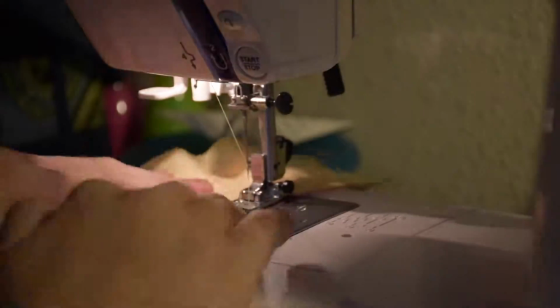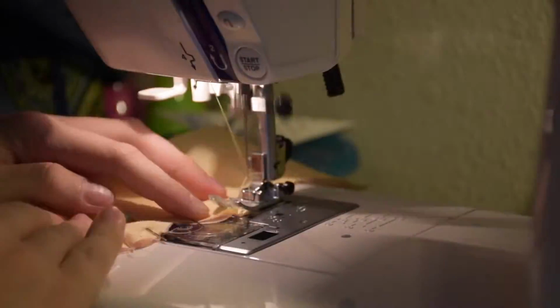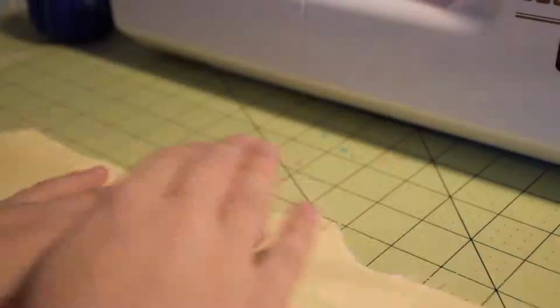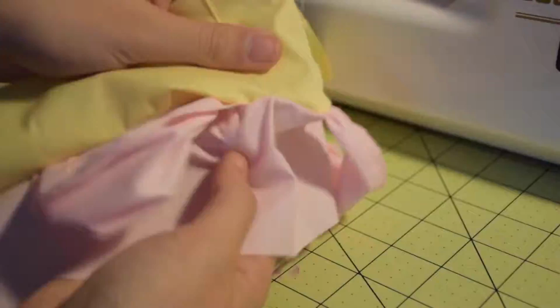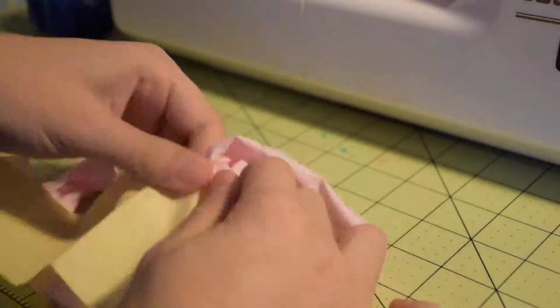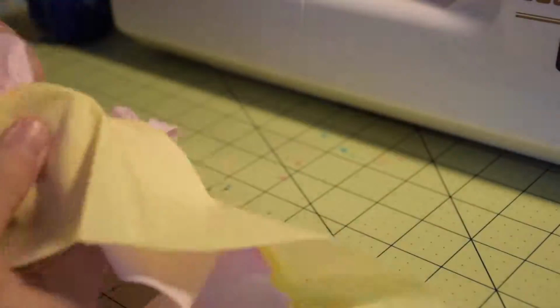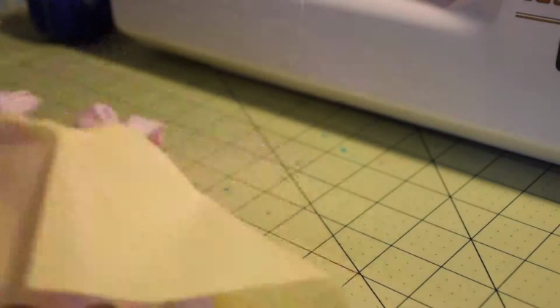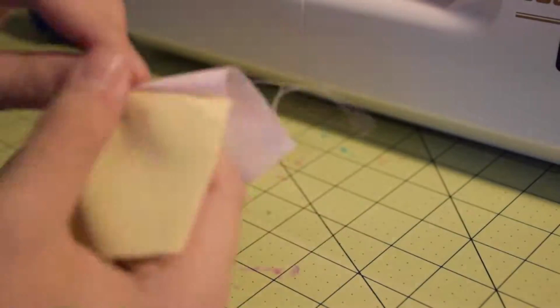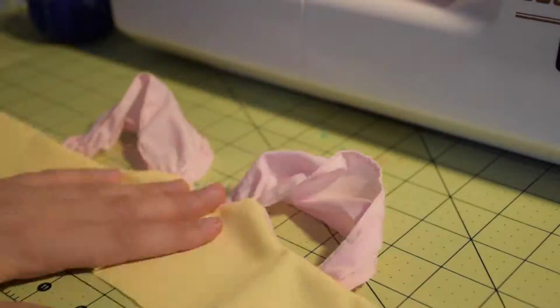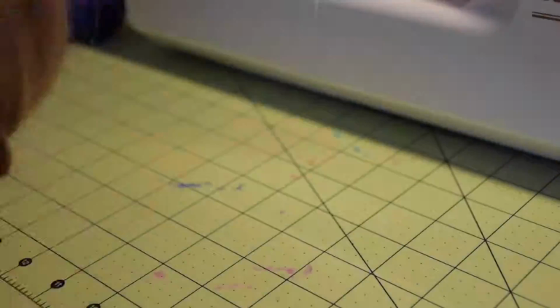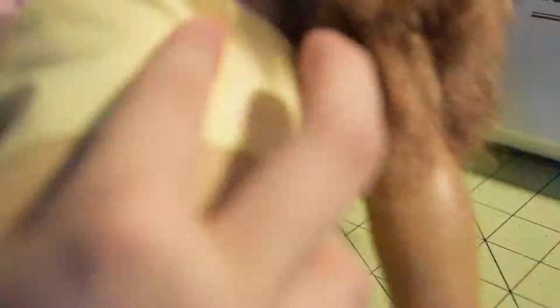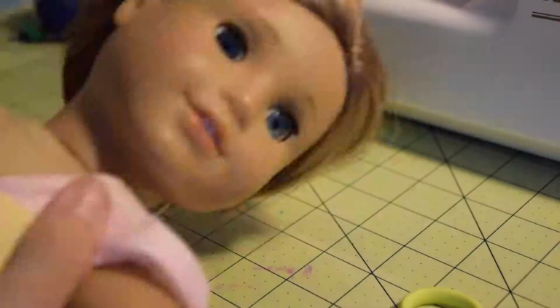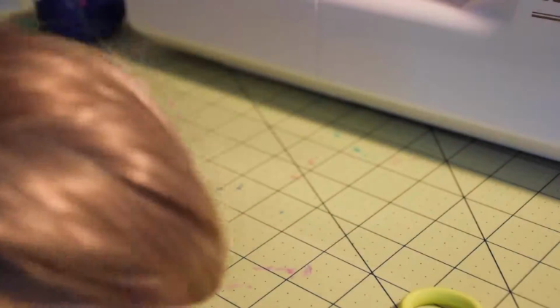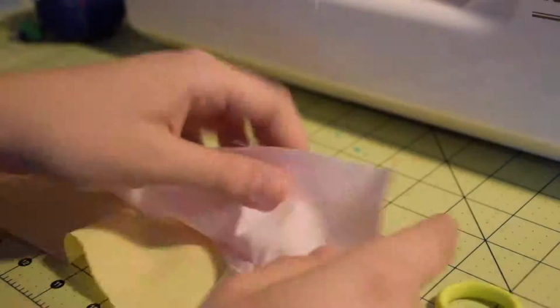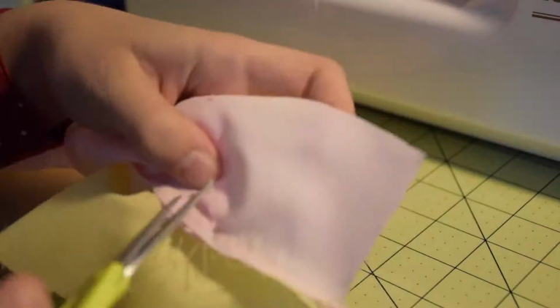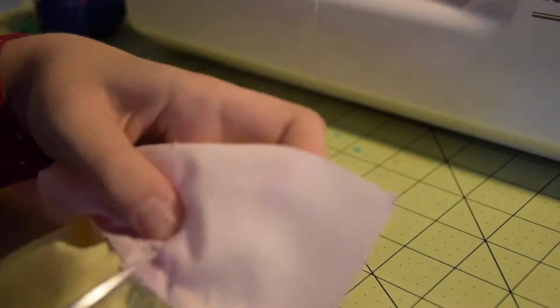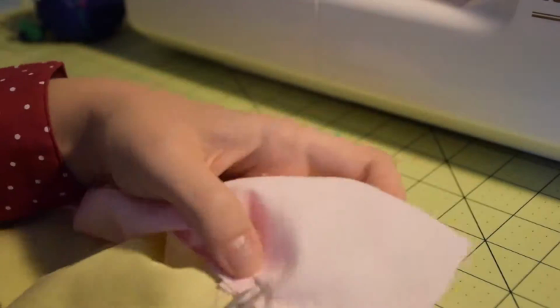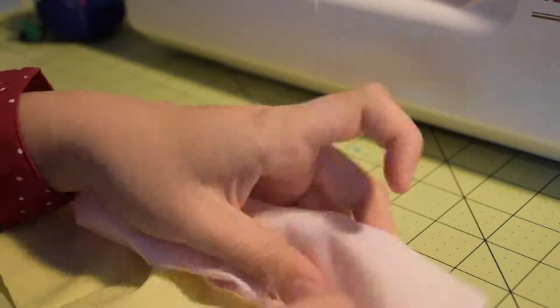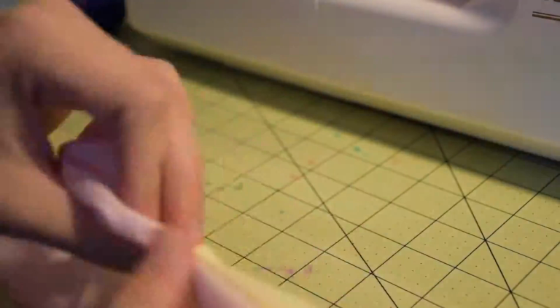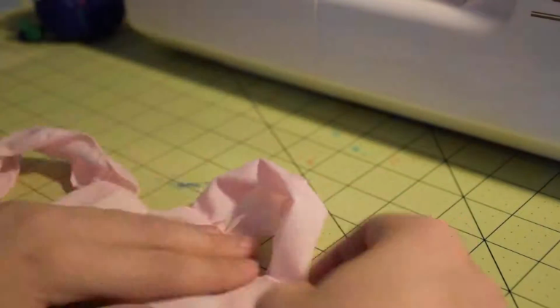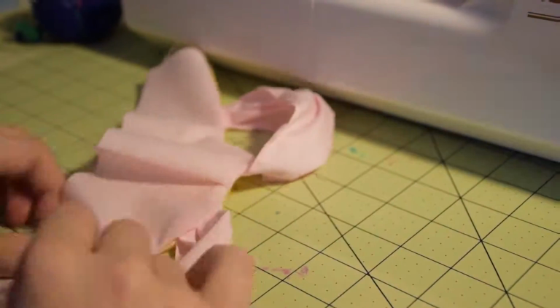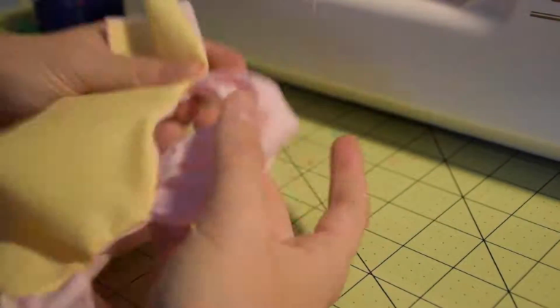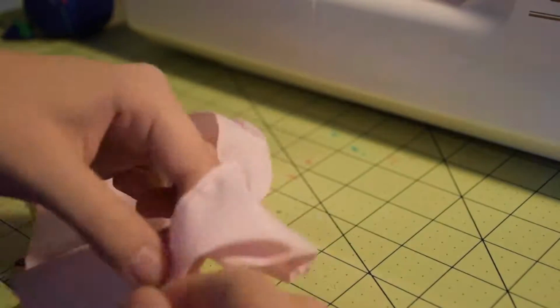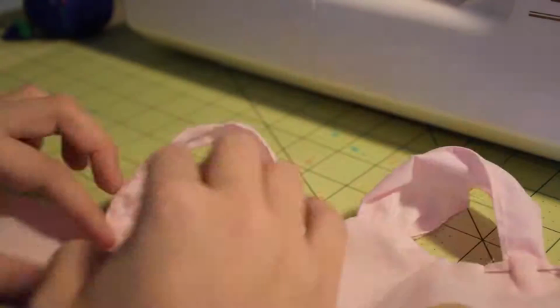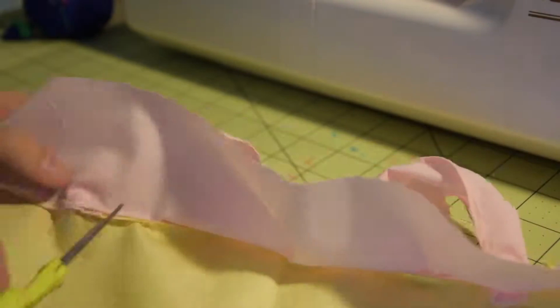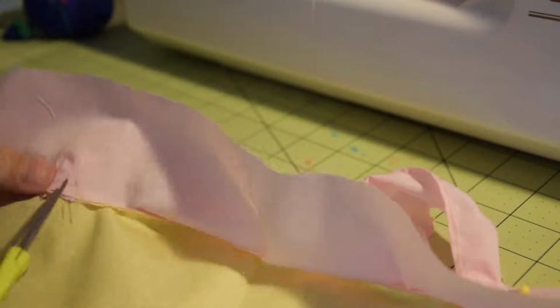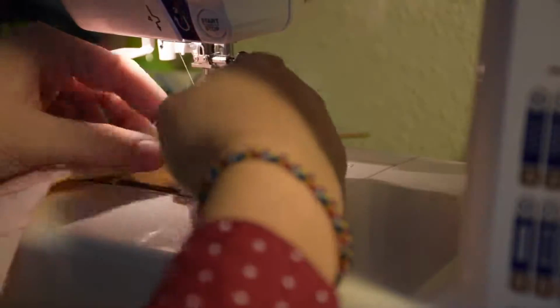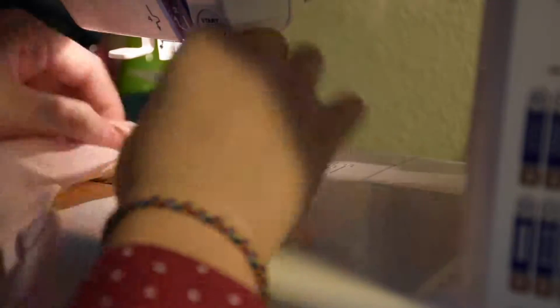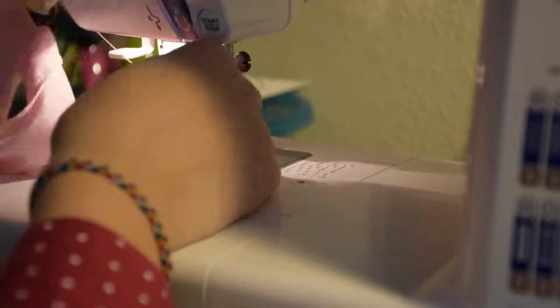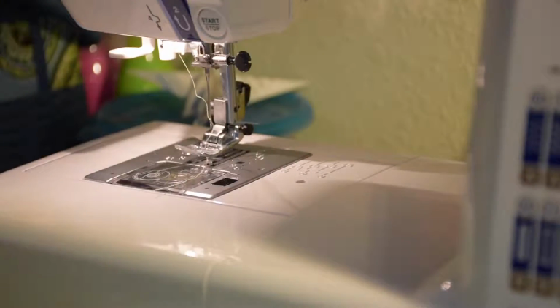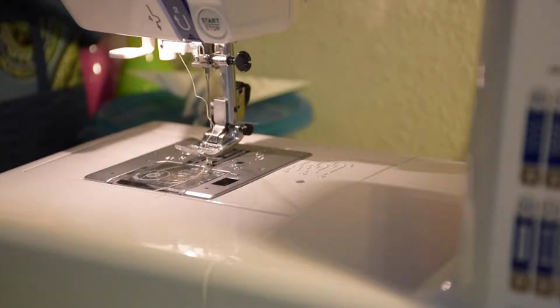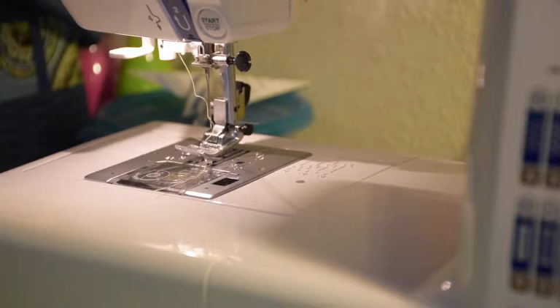Turn it inside out, making sure you press out all the curves. Here I quickly tried it on McKenna and made some adjustments to make sure it fit her. Once it fits your doll, top stitch the bodice along the top edge. Here's how it should look.